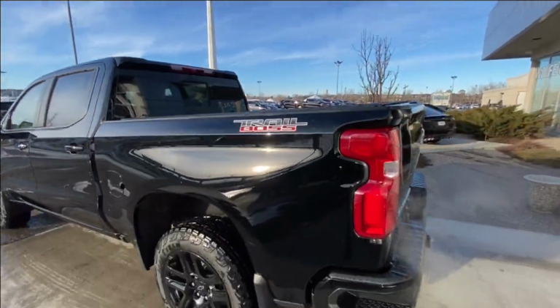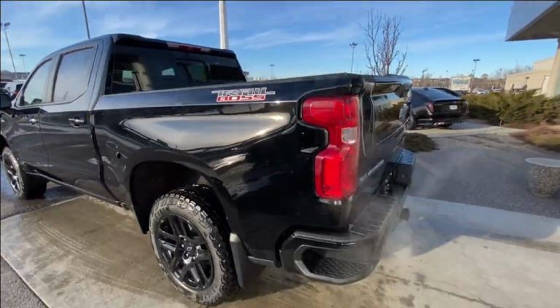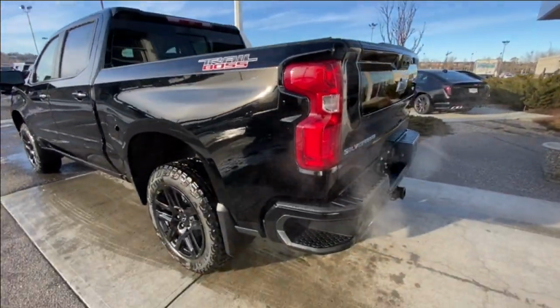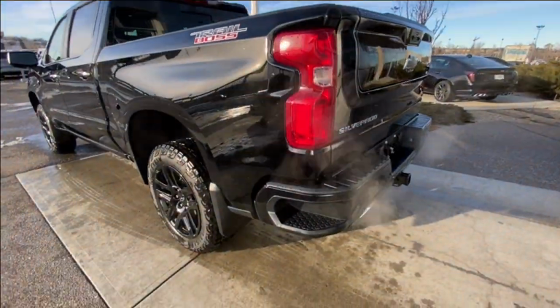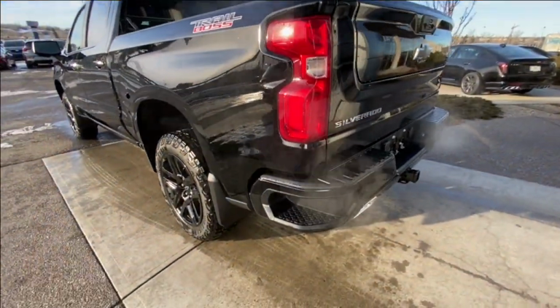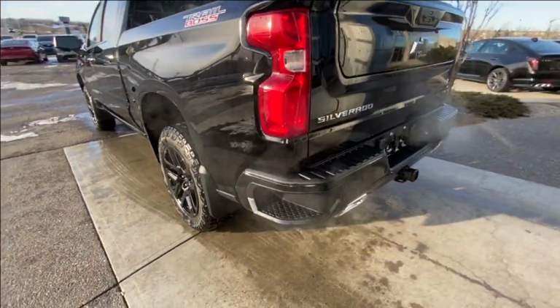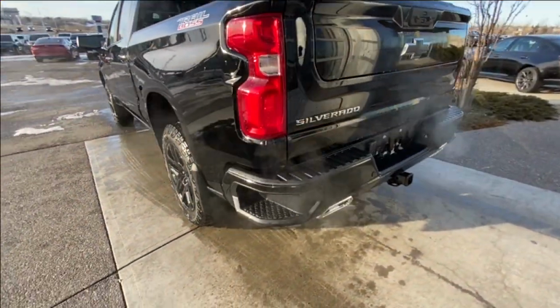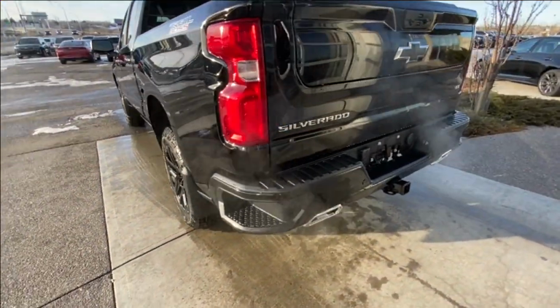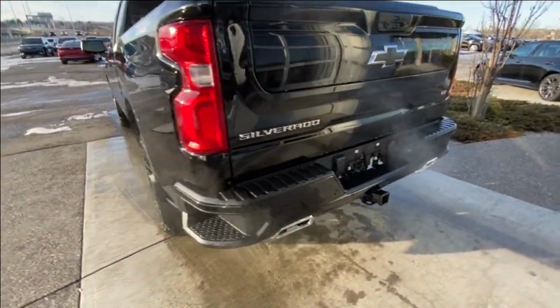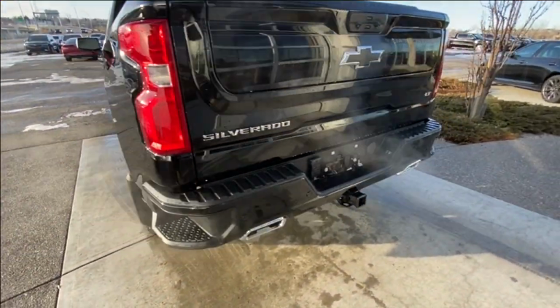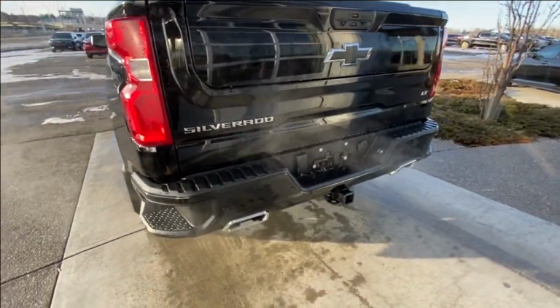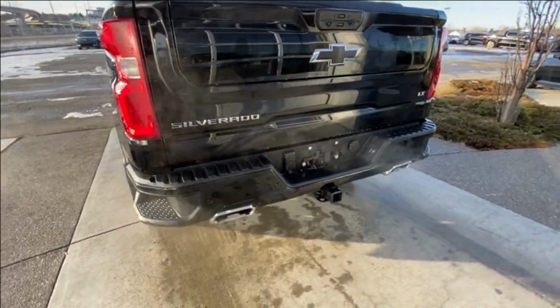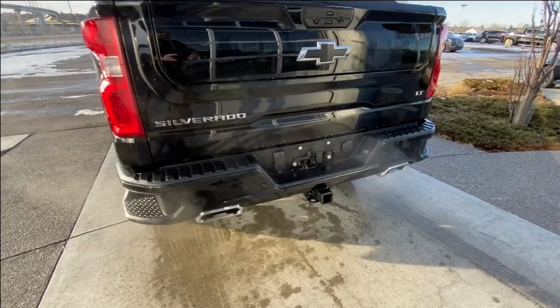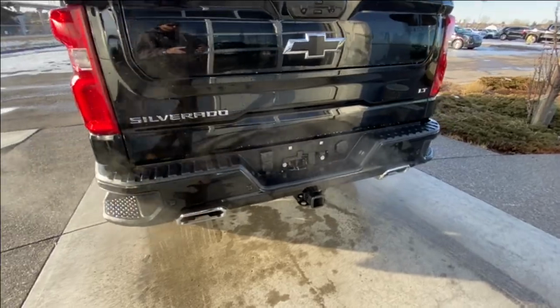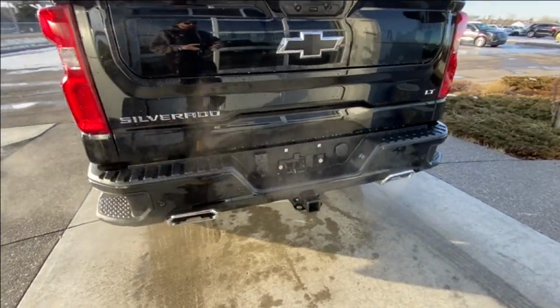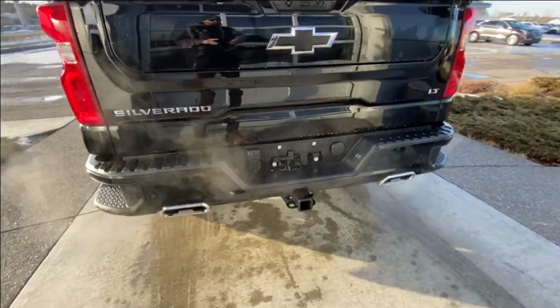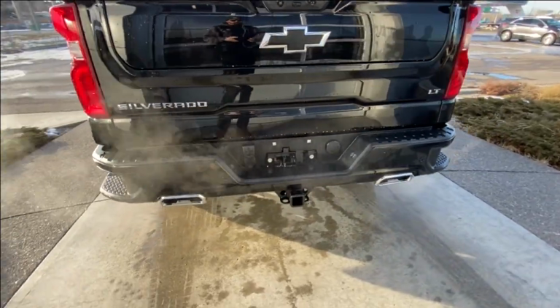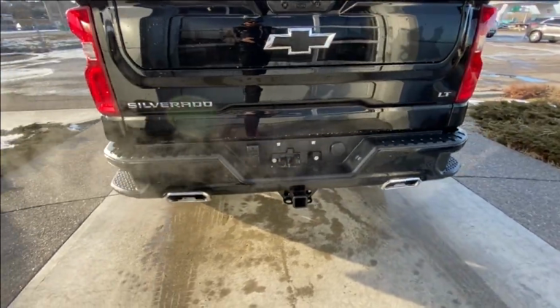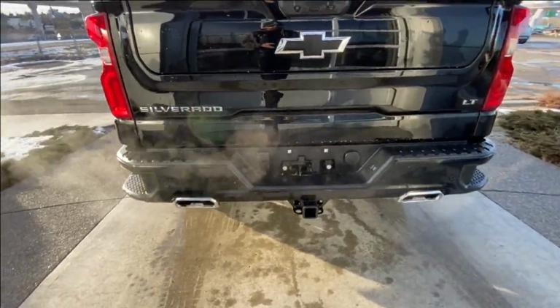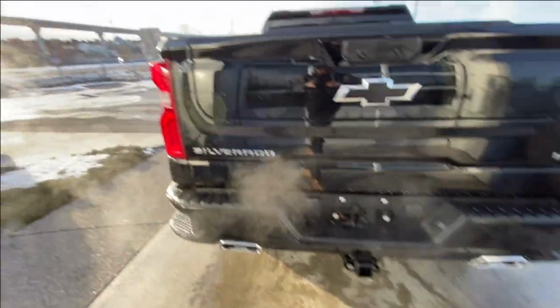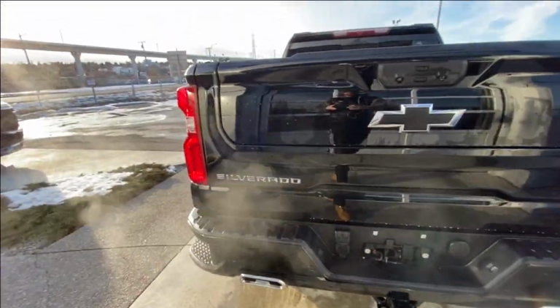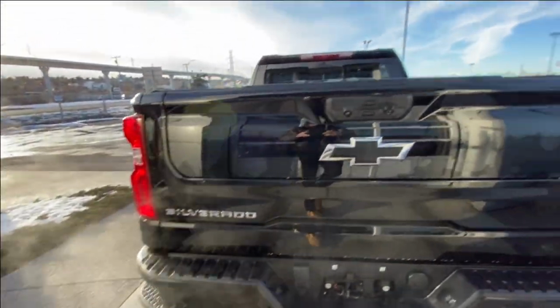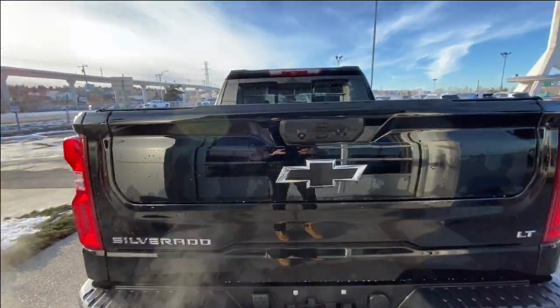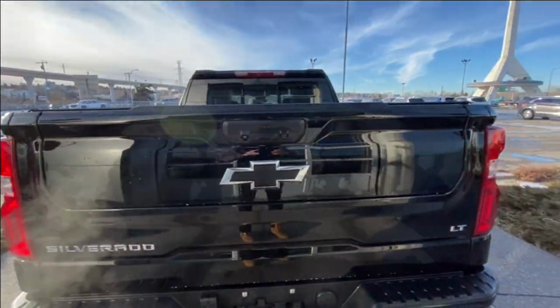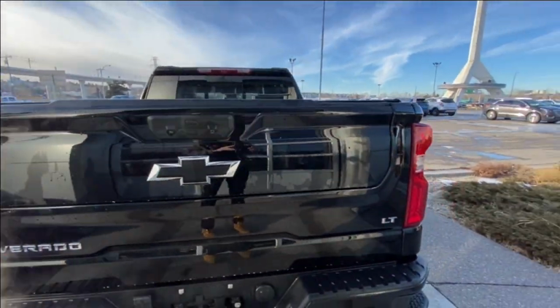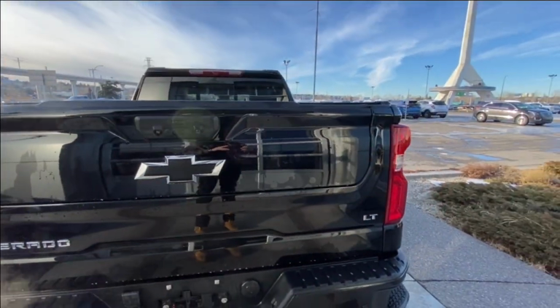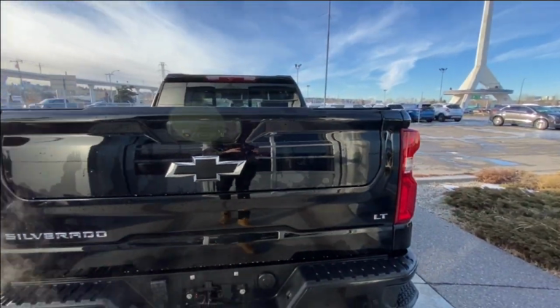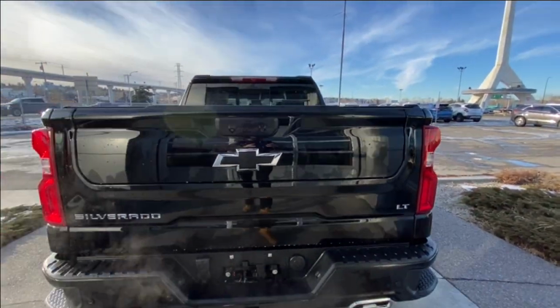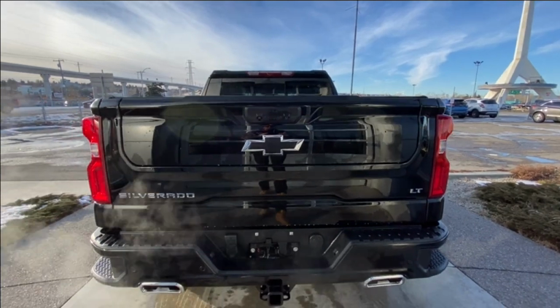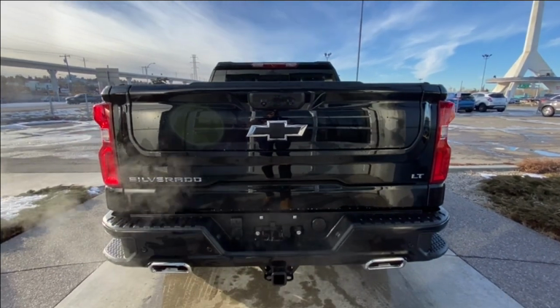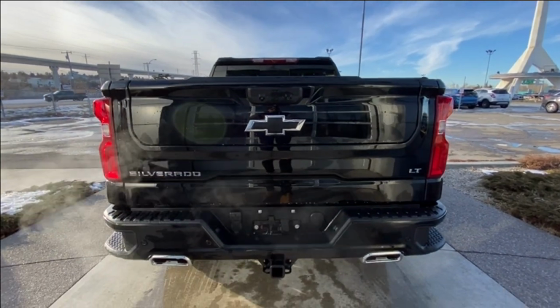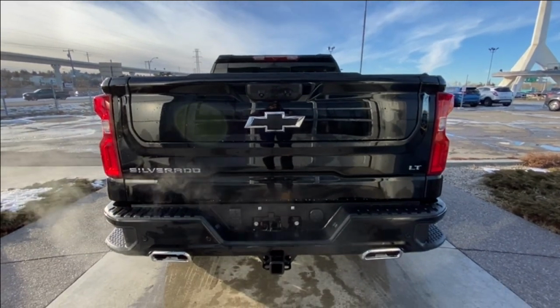Around the back of the vehicle, we have side steps built into either side of the bumper, twin-comb-tipped exhaust, towing package installed, and Silverado, black bowtie, and LT badging all on the Multi-Pro tailgate.